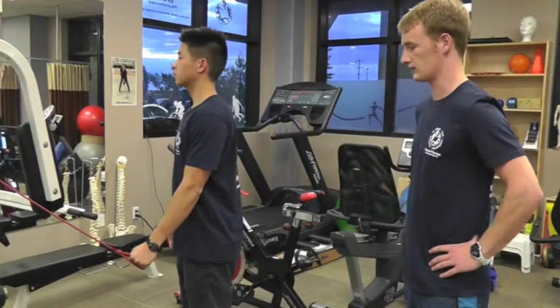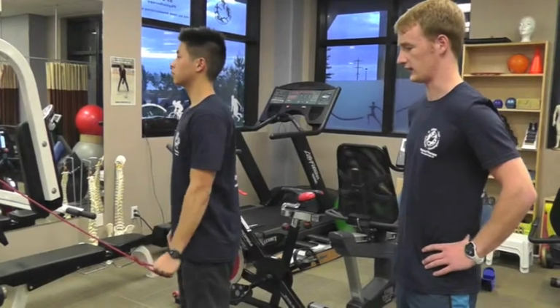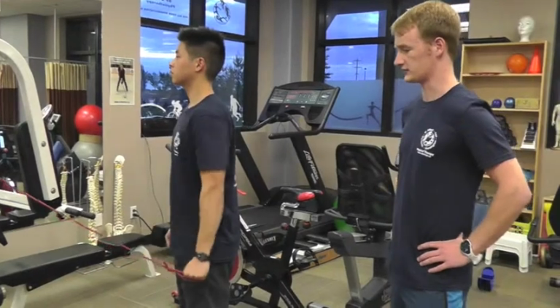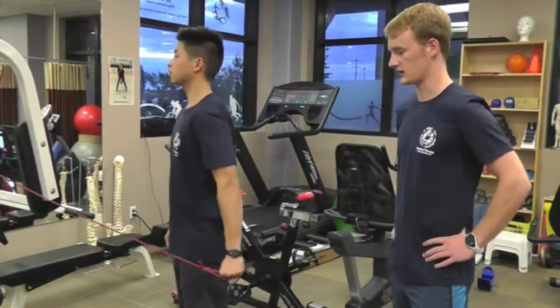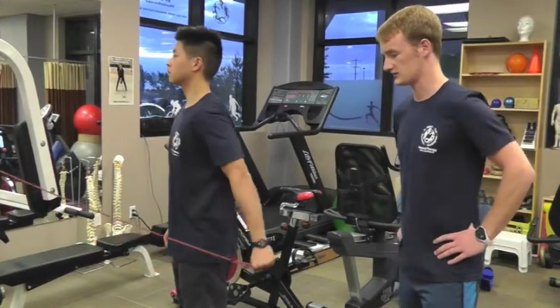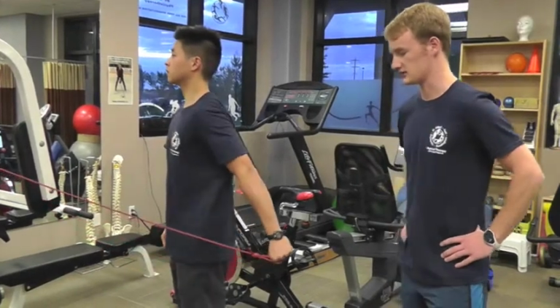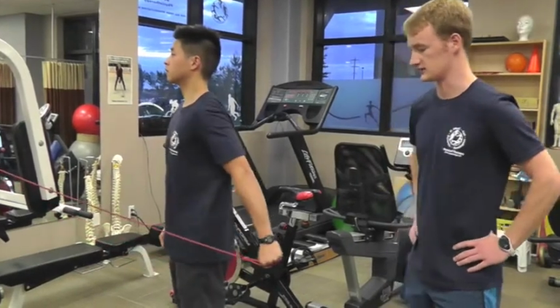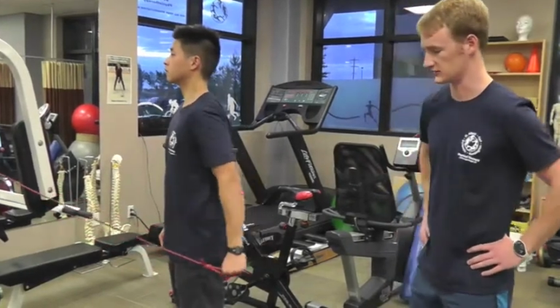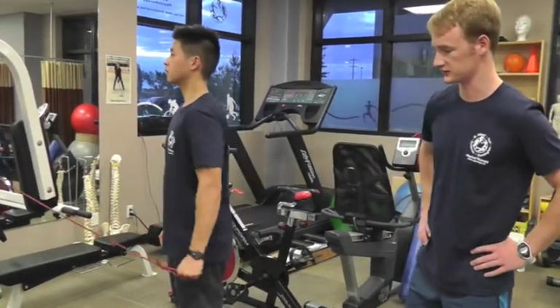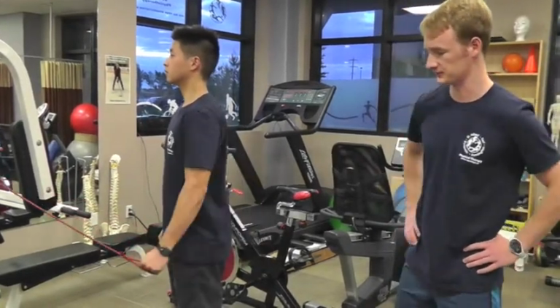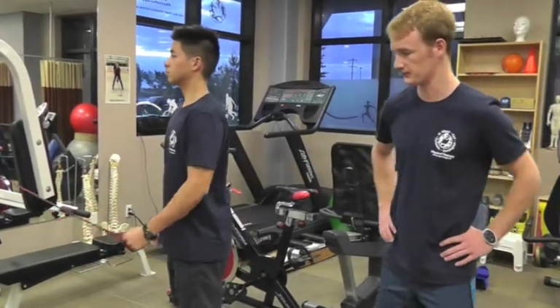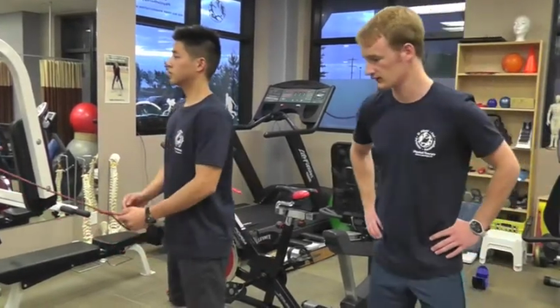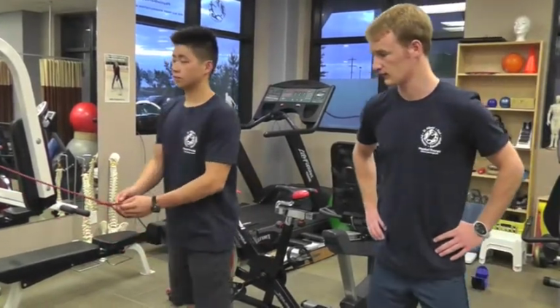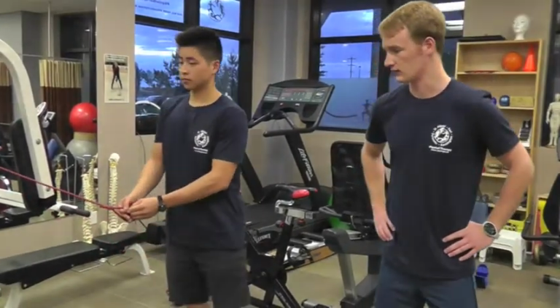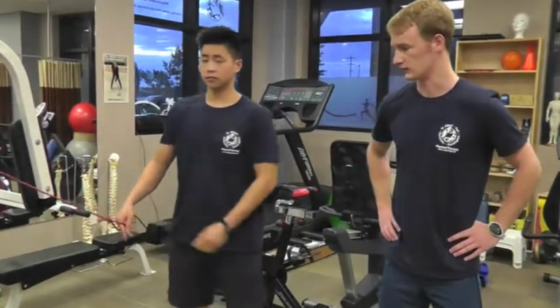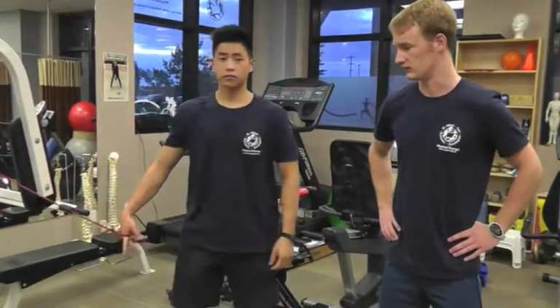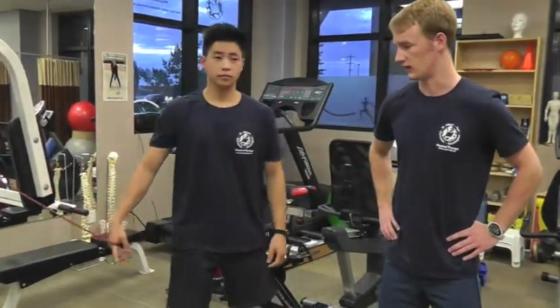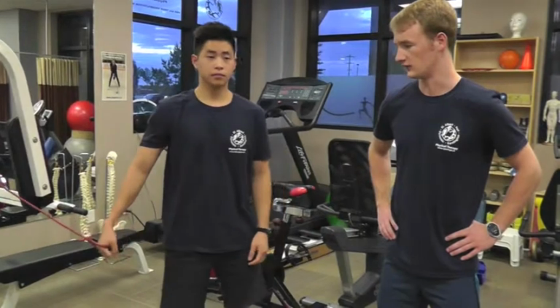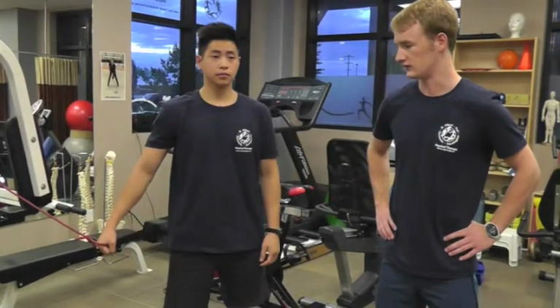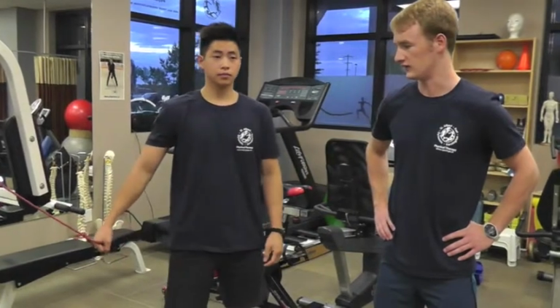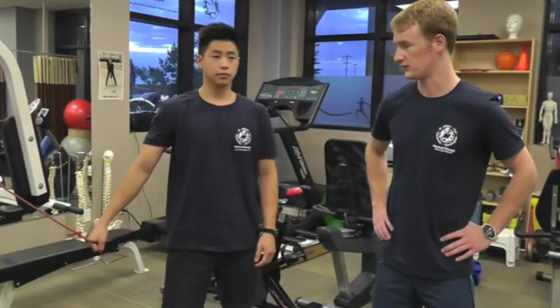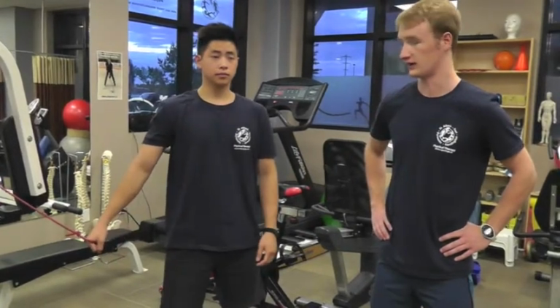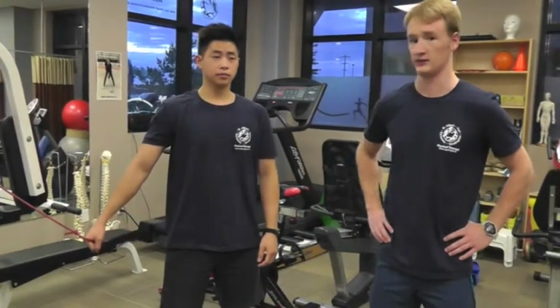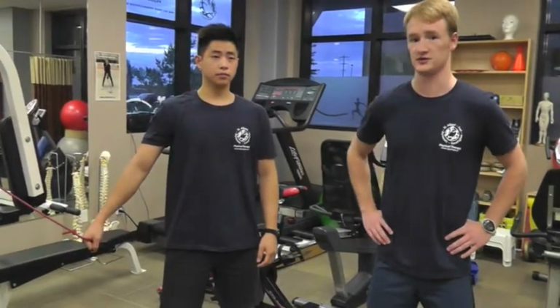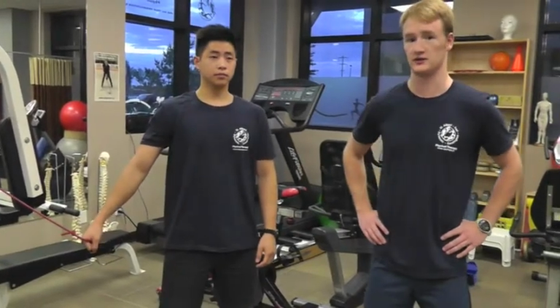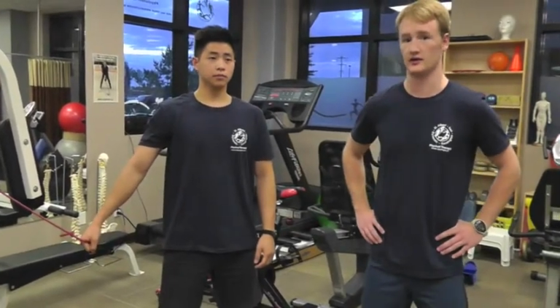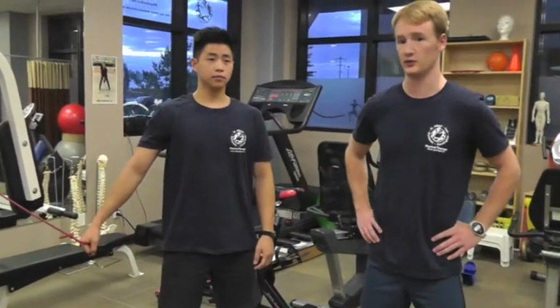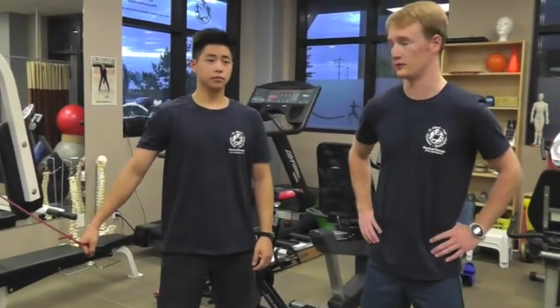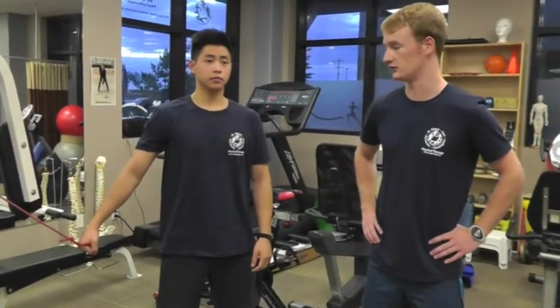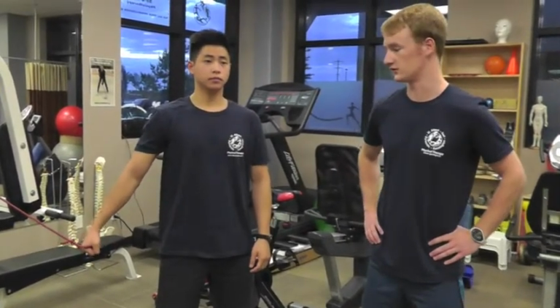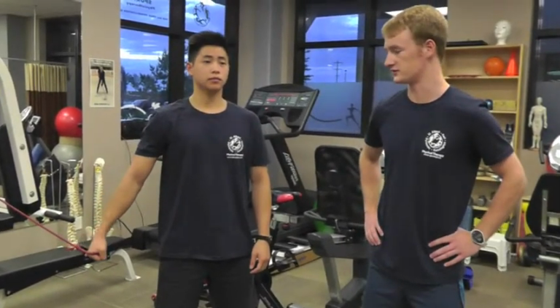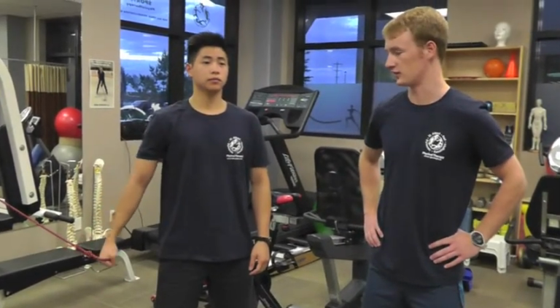The final exercise is adduction. We're going to hold our hand away from our hip — elbow nice and straight — and then pull the band towards your hip.